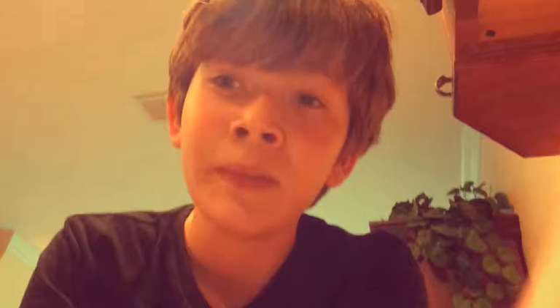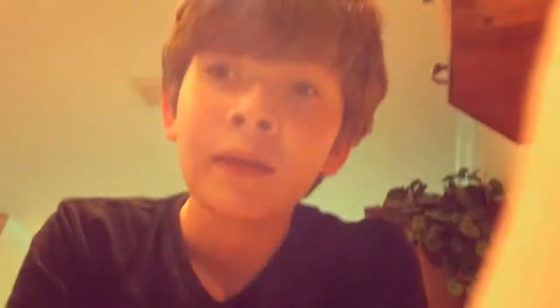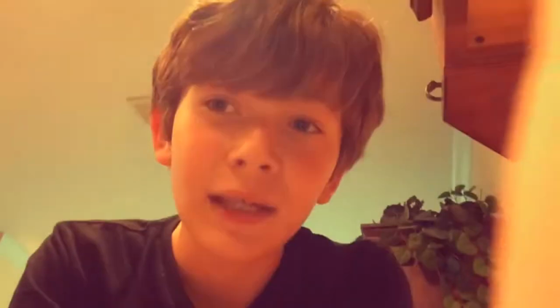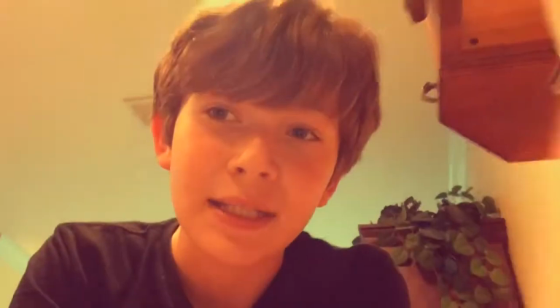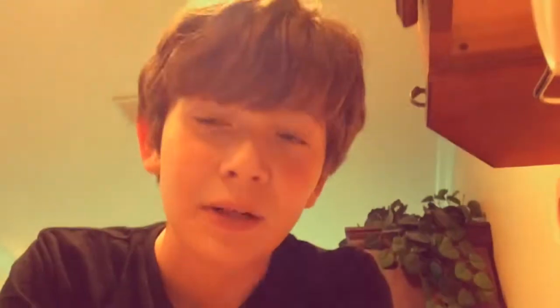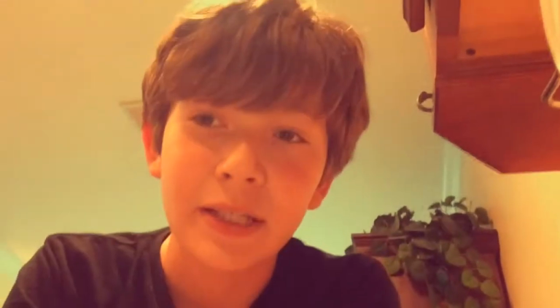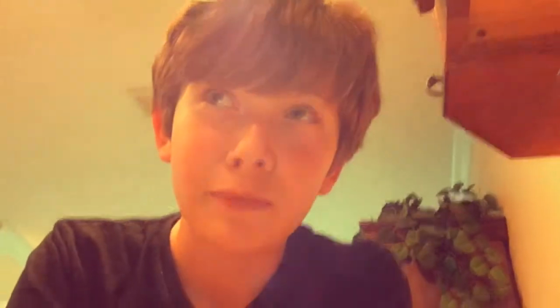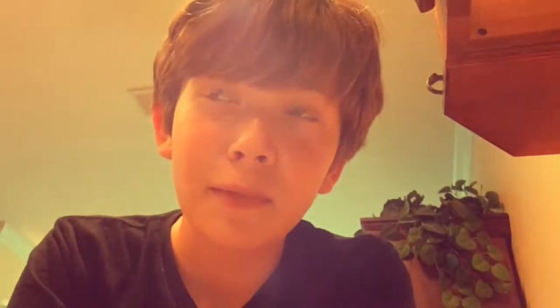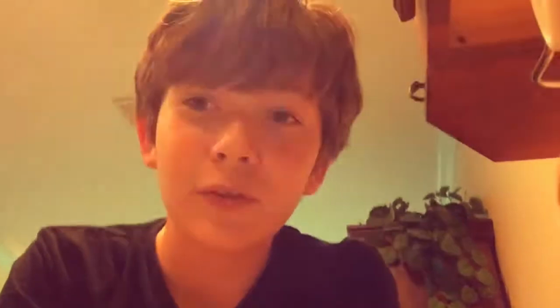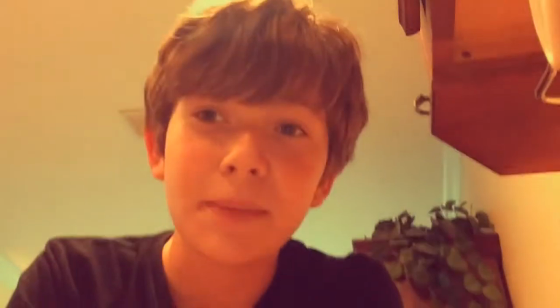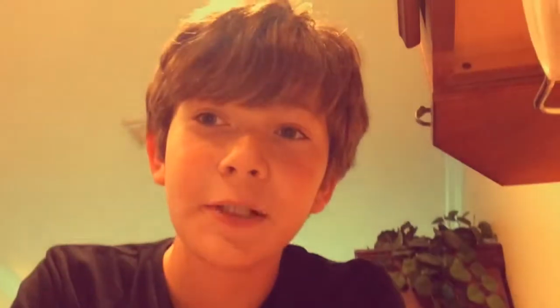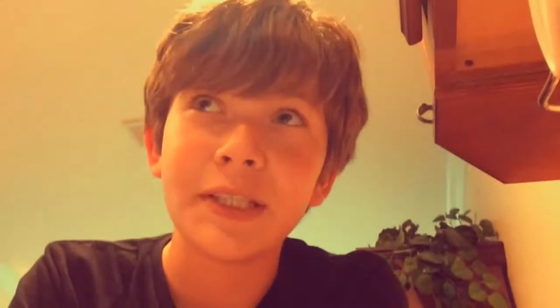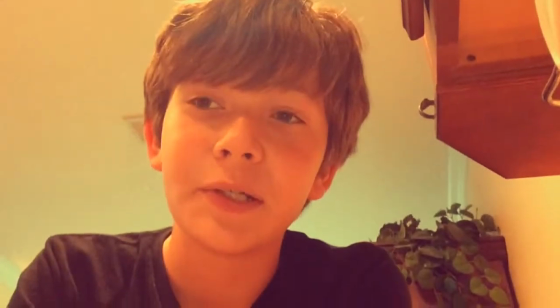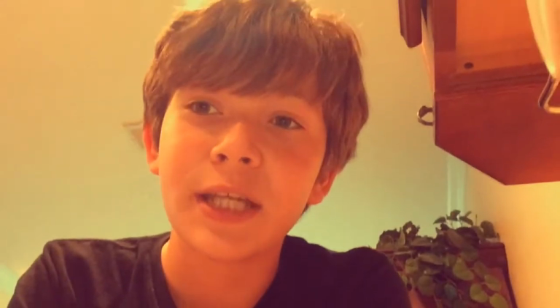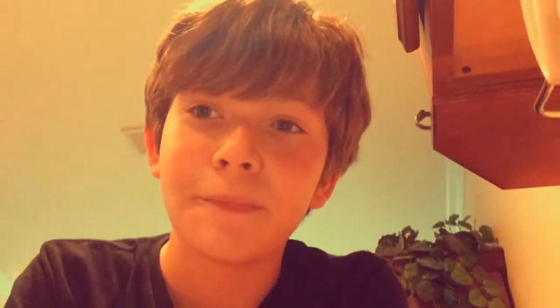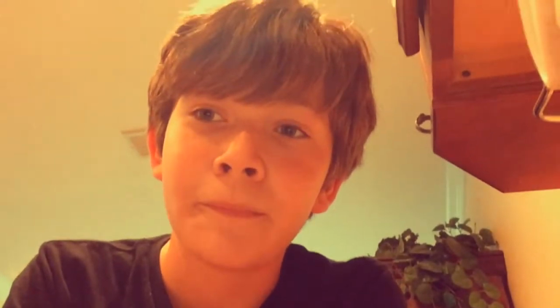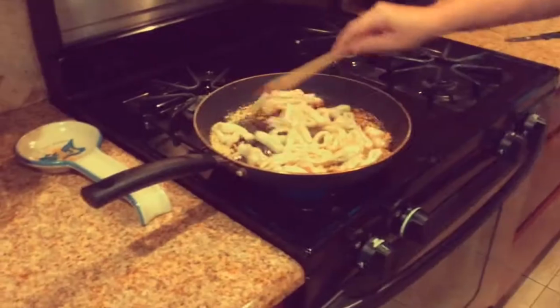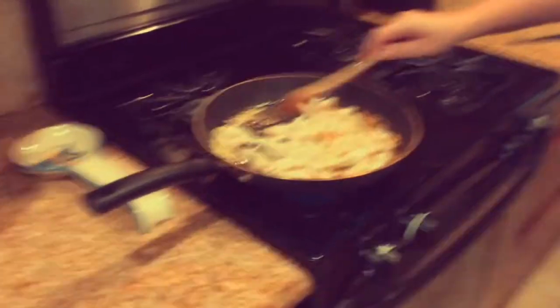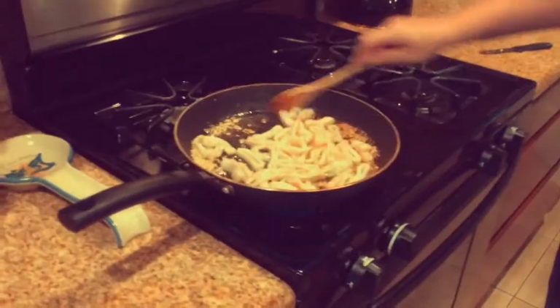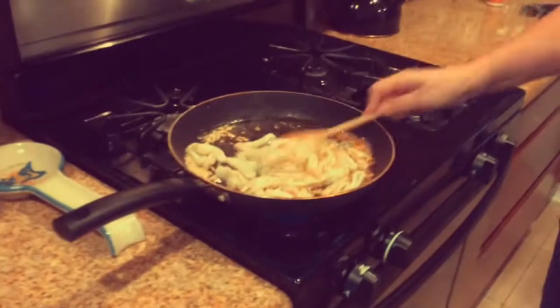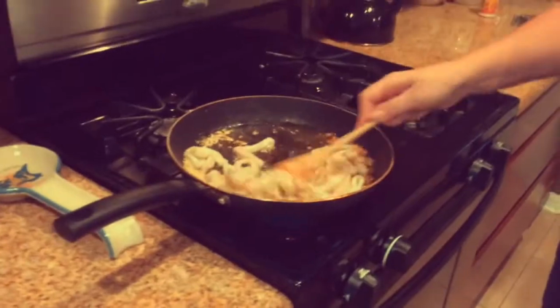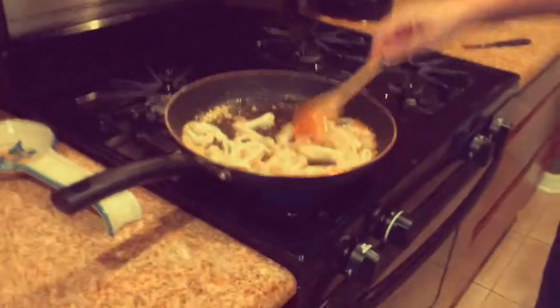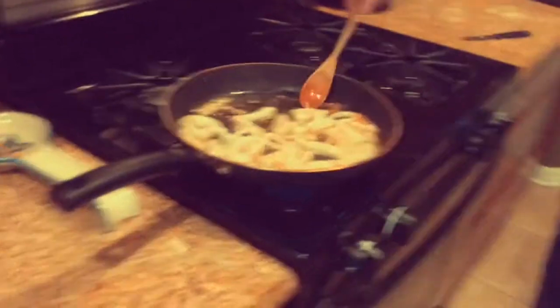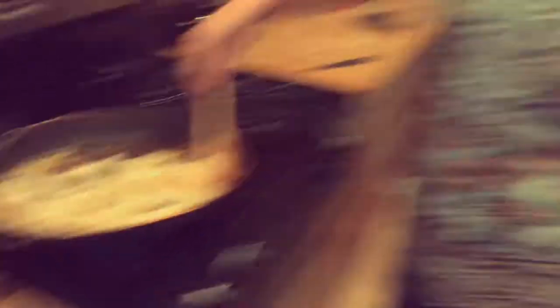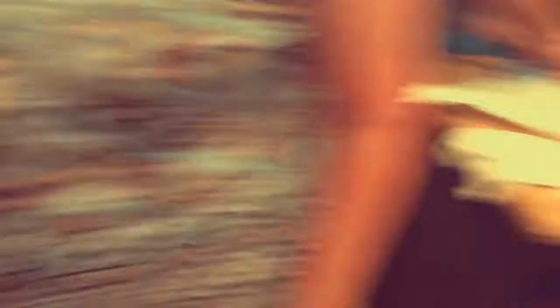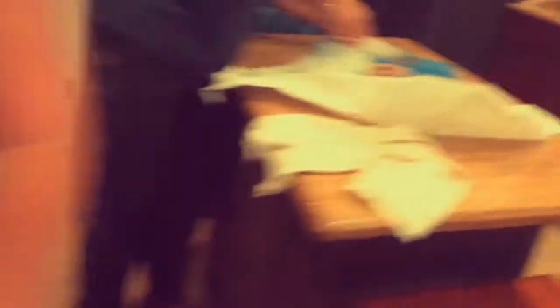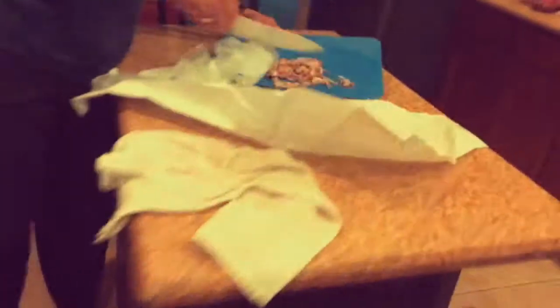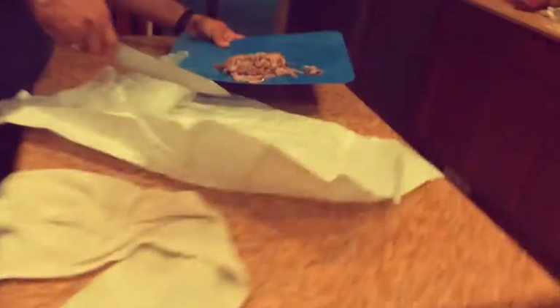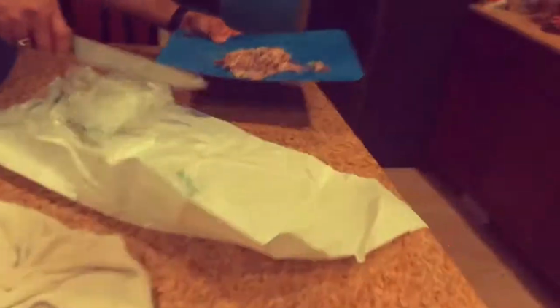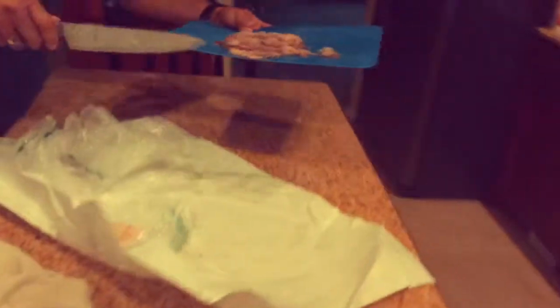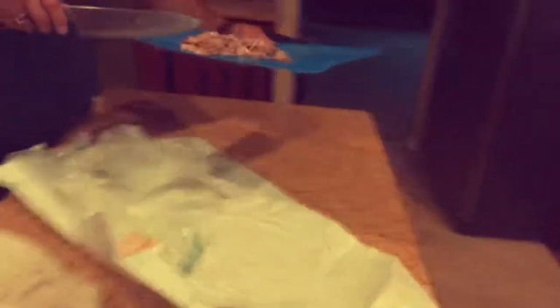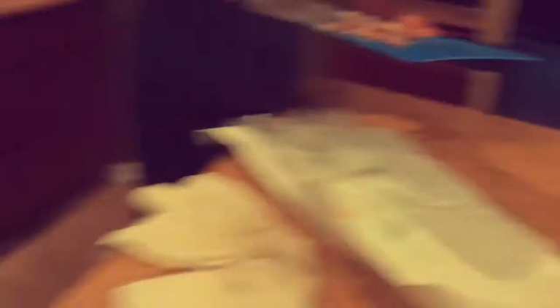Hey guys, Ironics here and welcome to the first episode of Antonio's Kitchen. Today in this episode we are cooking some calamari and some squid tentacles.